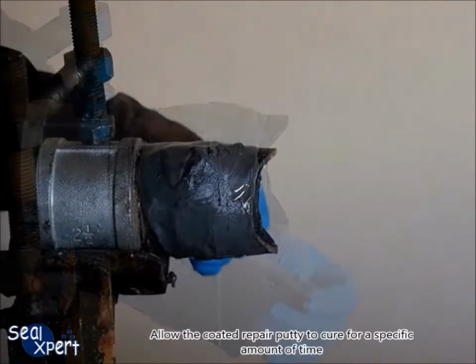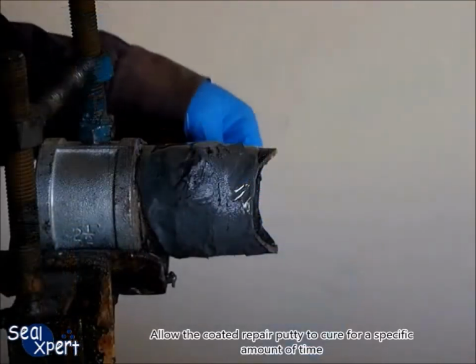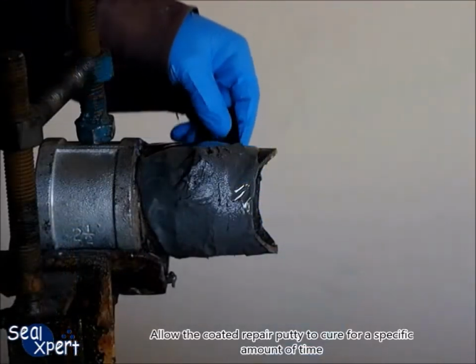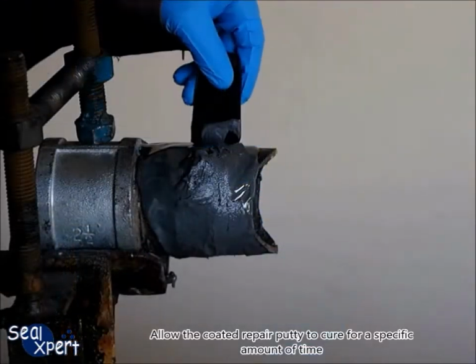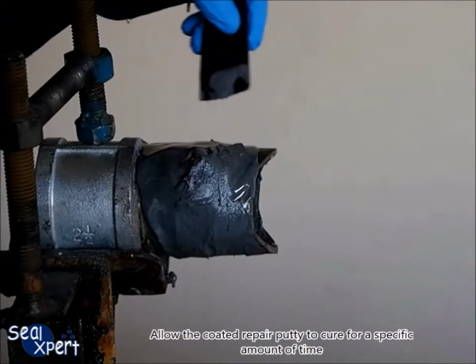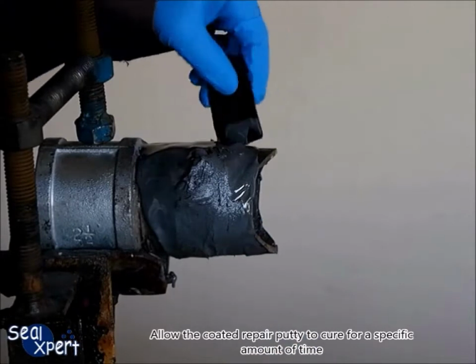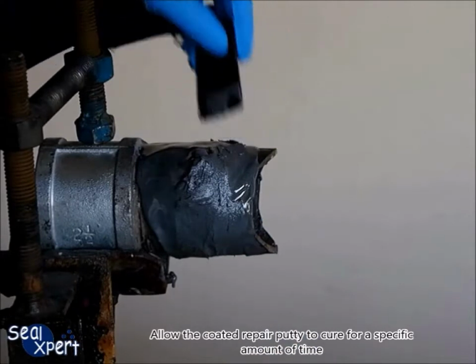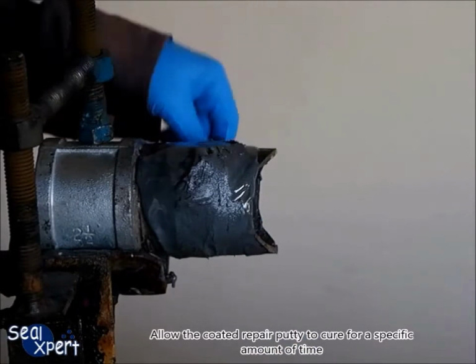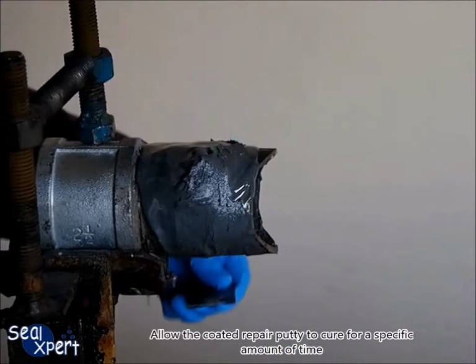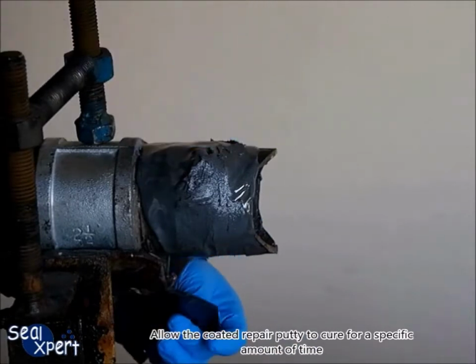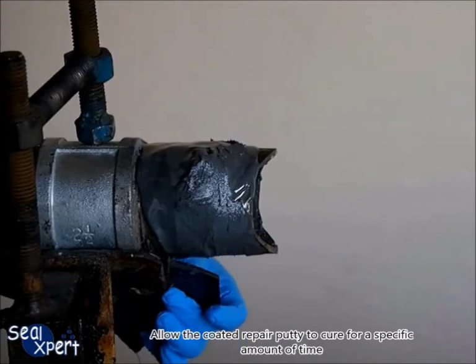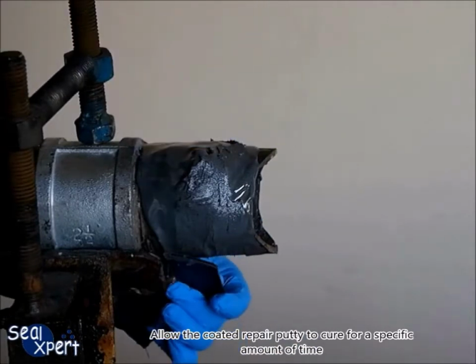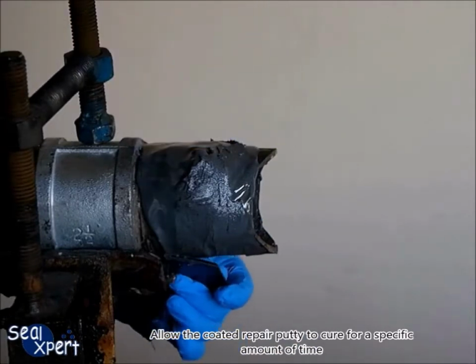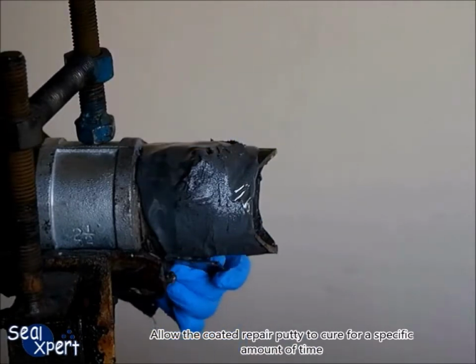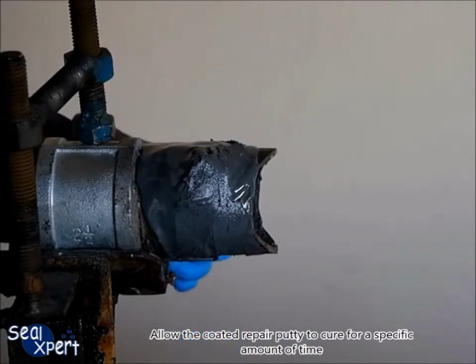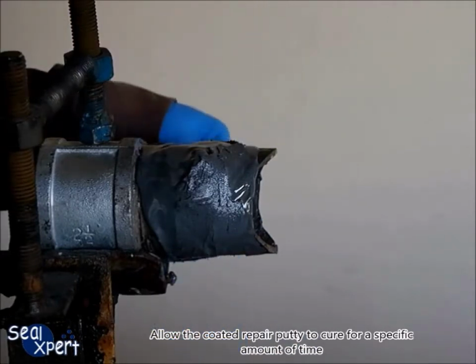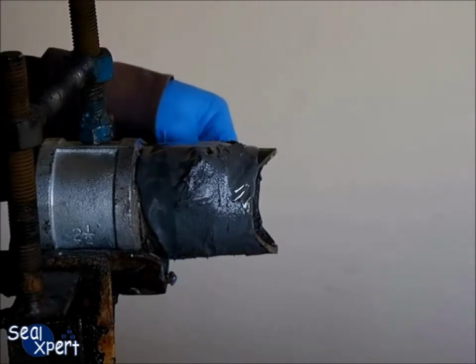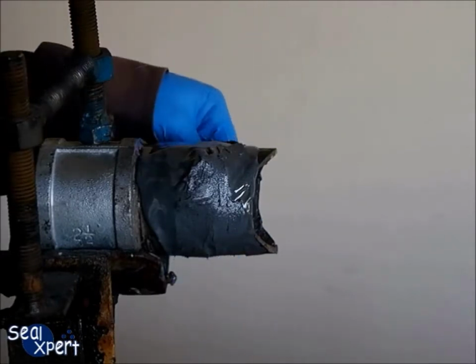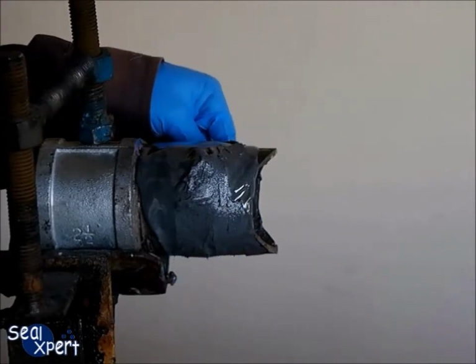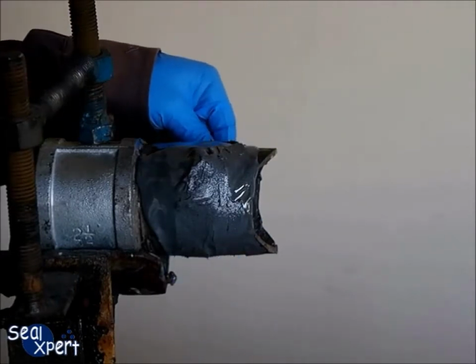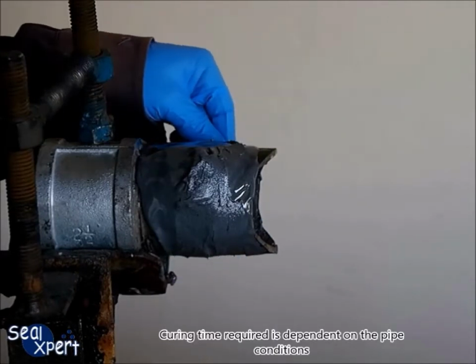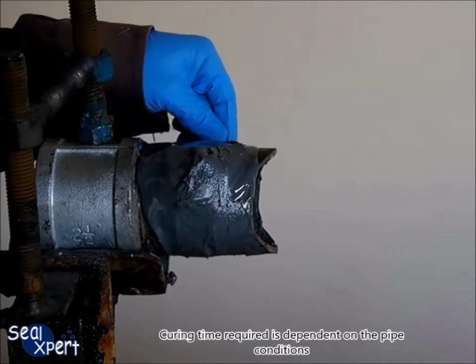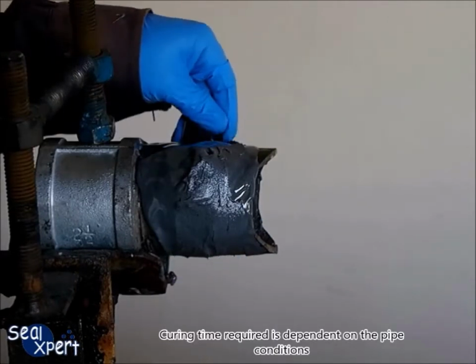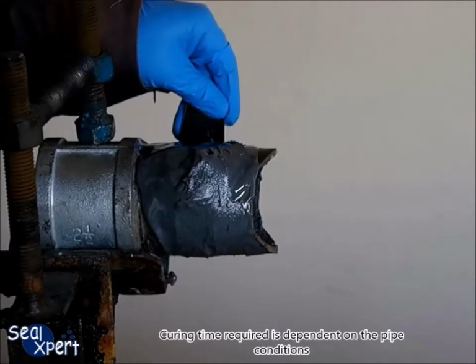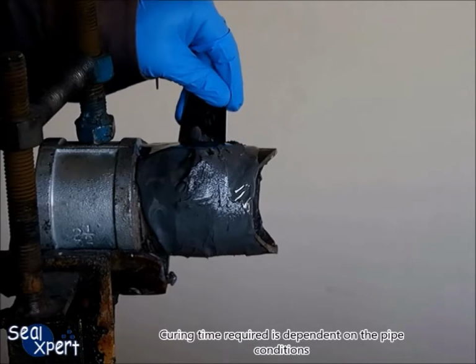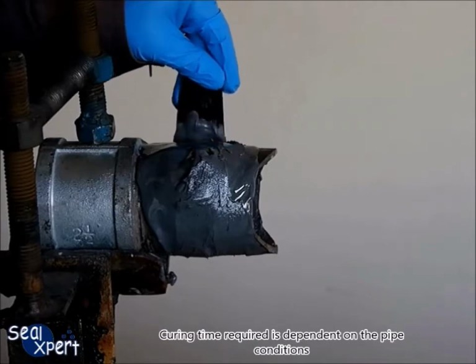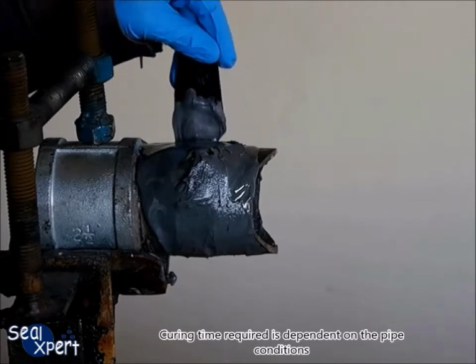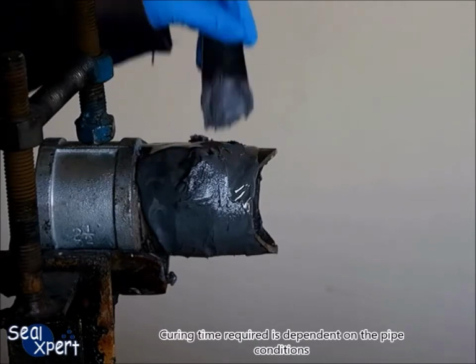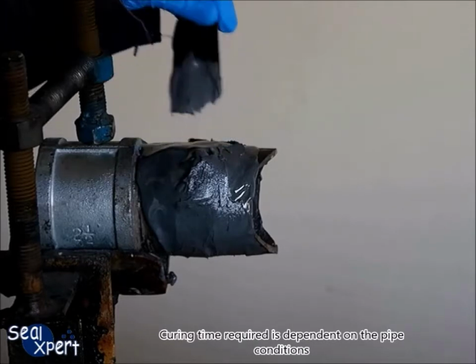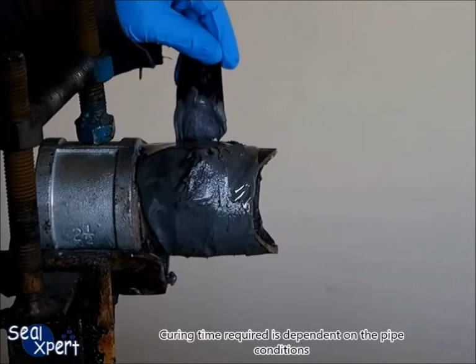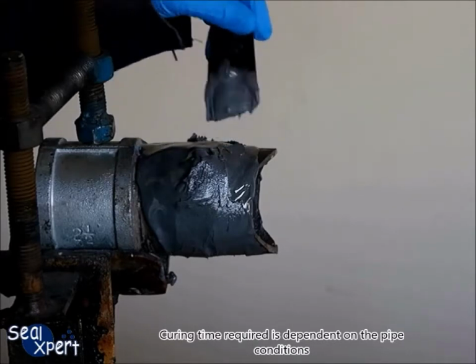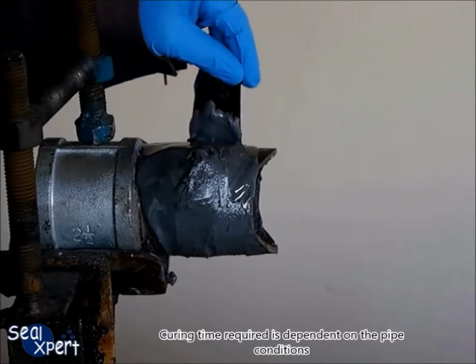Allow the coated repair putty to cure for a specific amount of time. Curing time required is dependent on the pipe conditions.